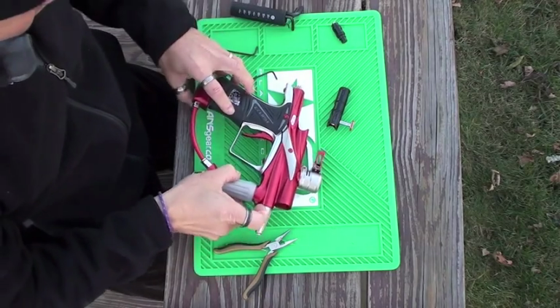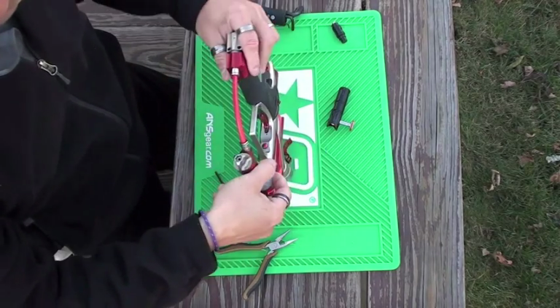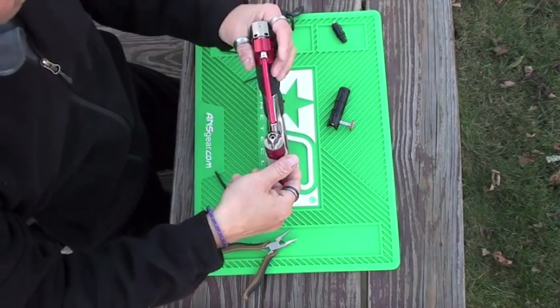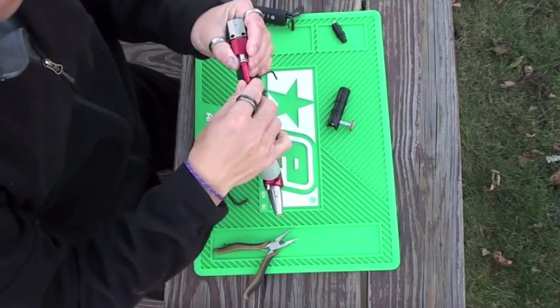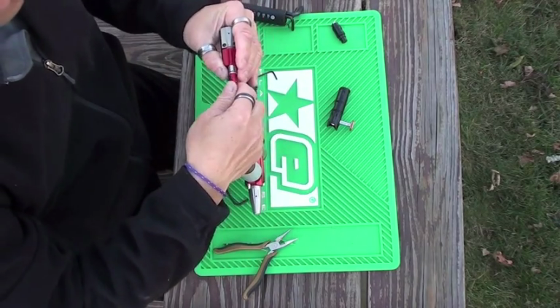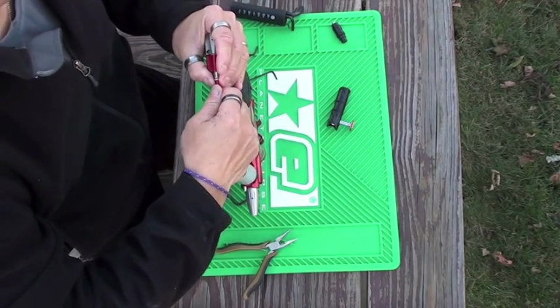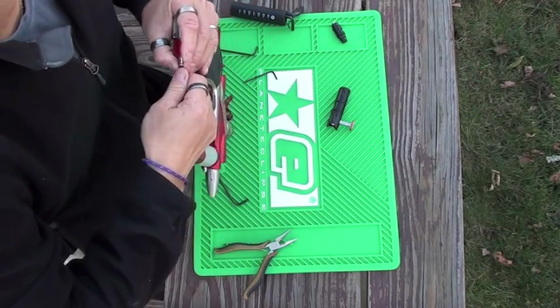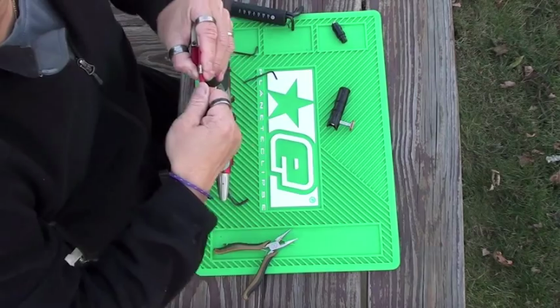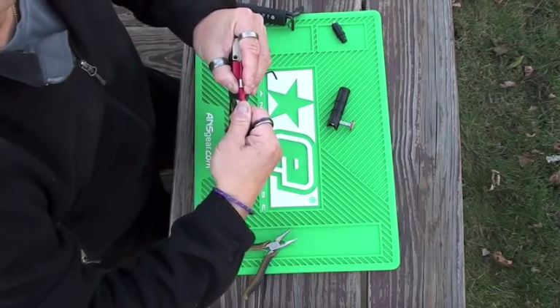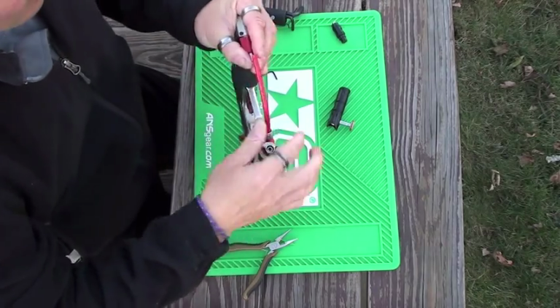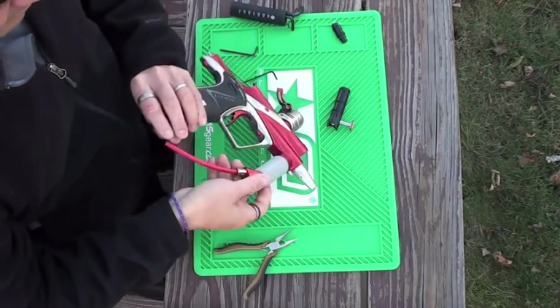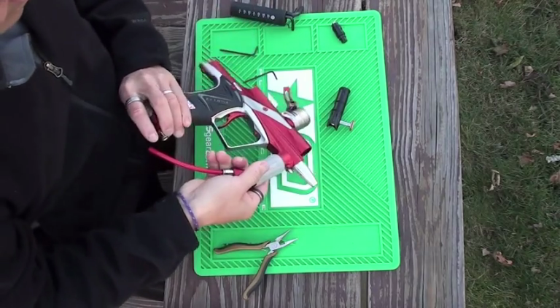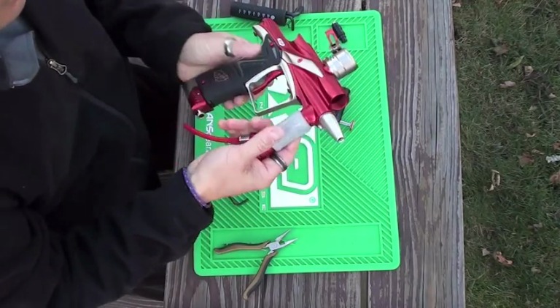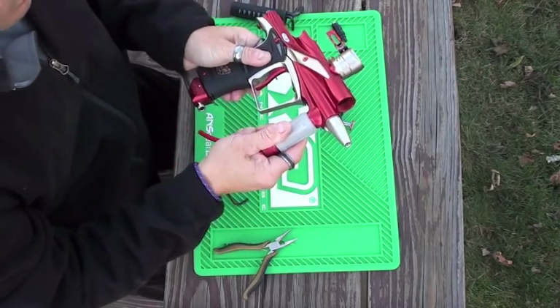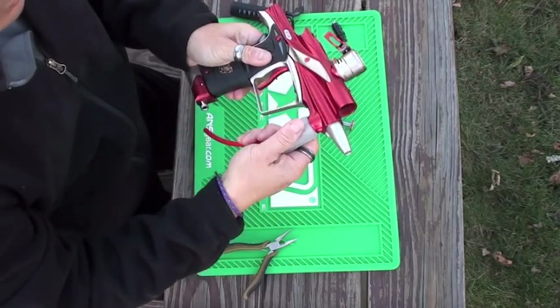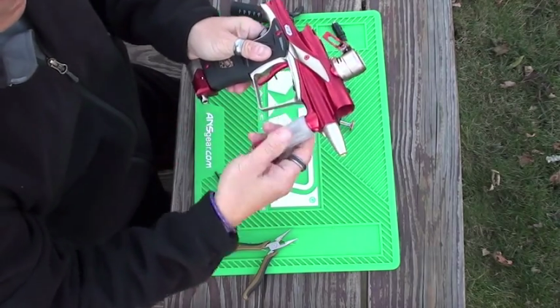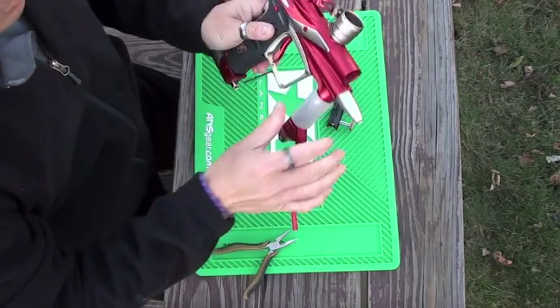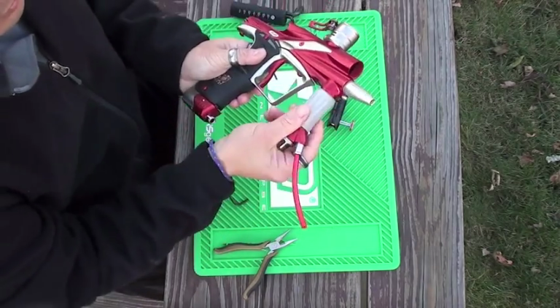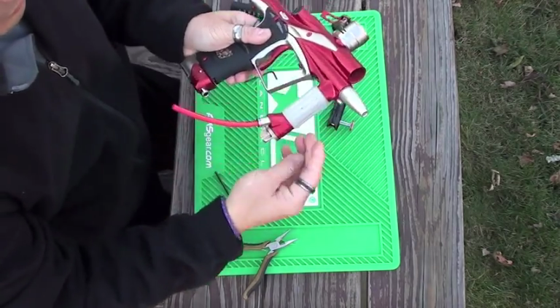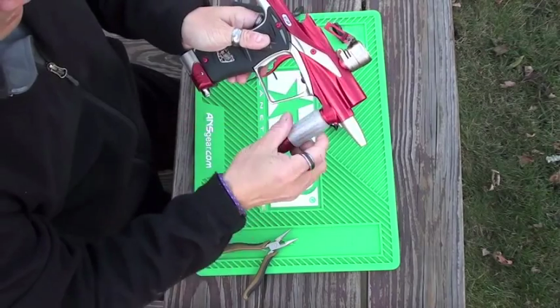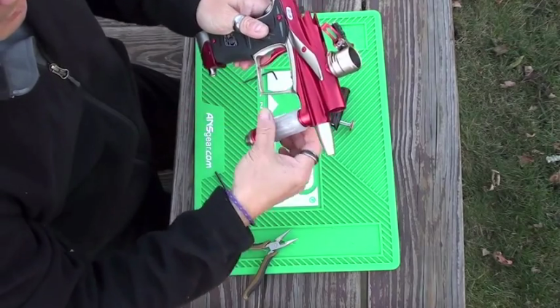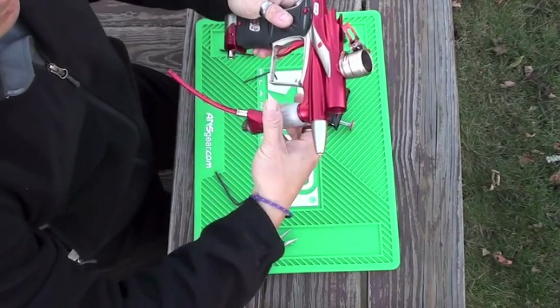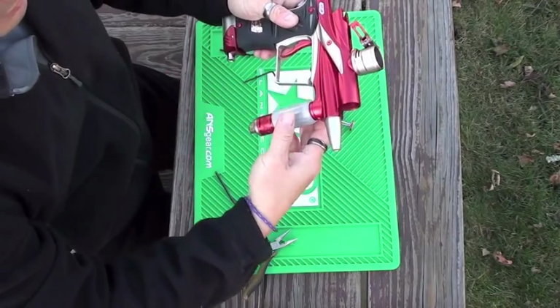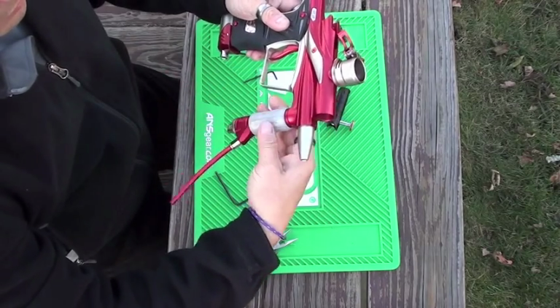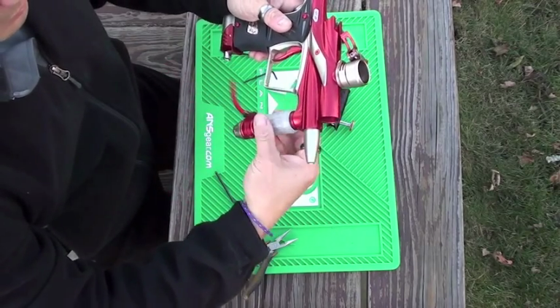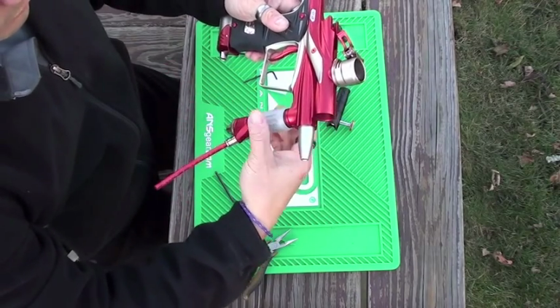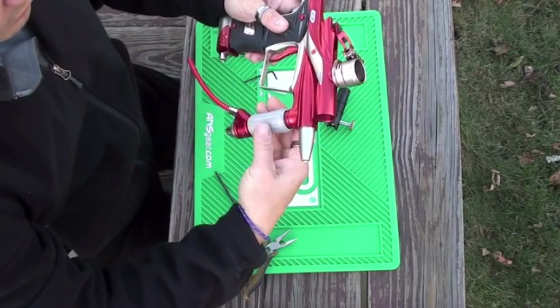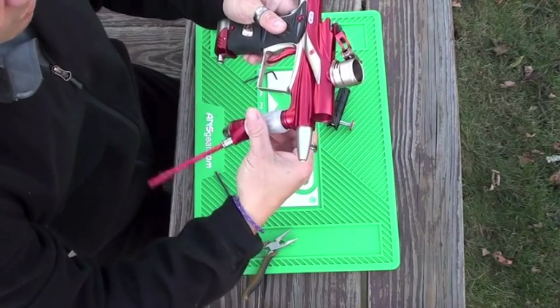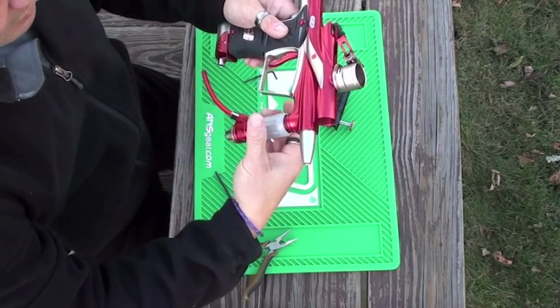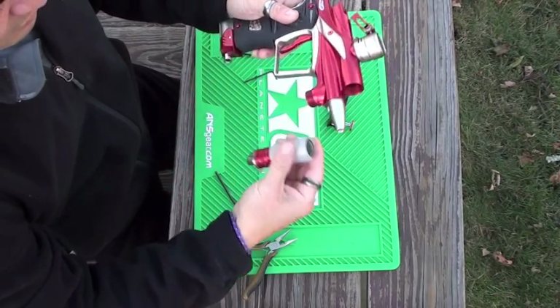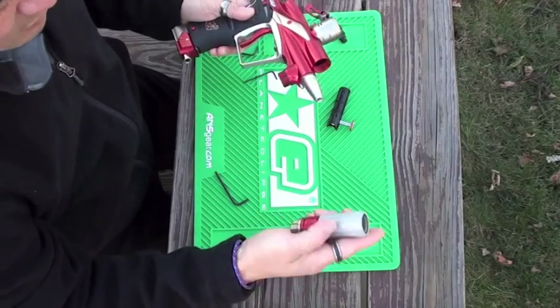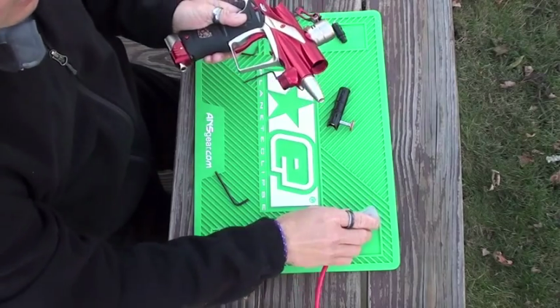First thing you want to do is take out your macro line, take off the reg. You don't necessarily have to take out the macro line on both ends, just take out one side so you can take the reg out.